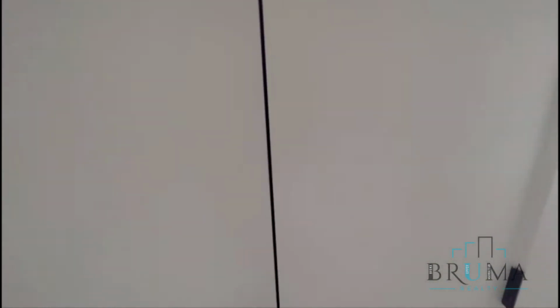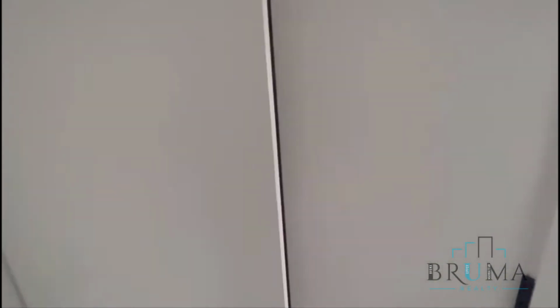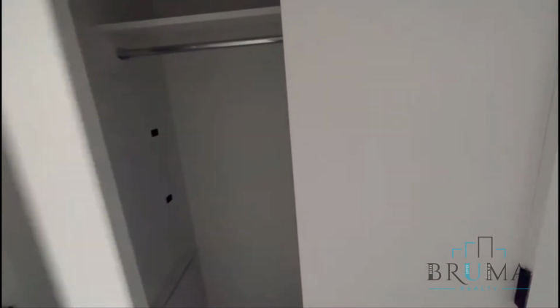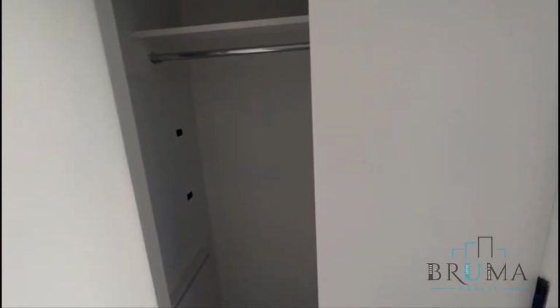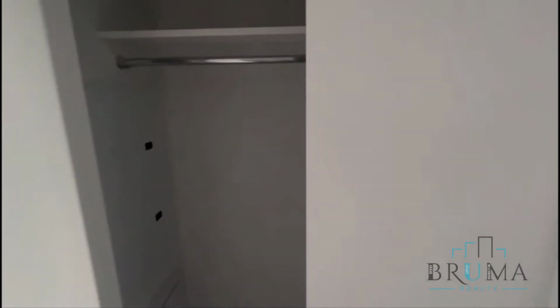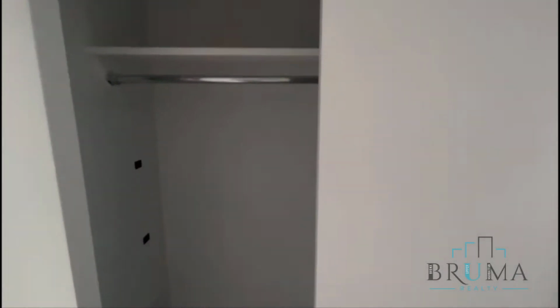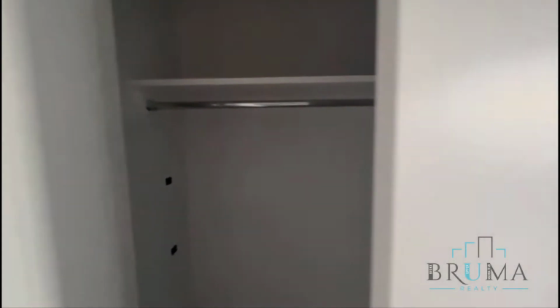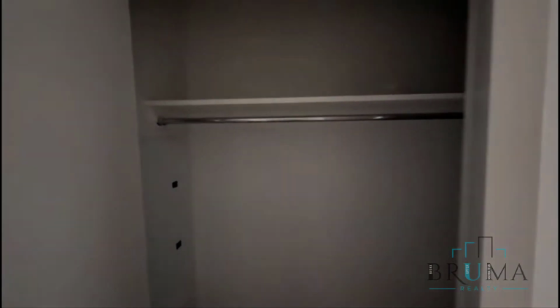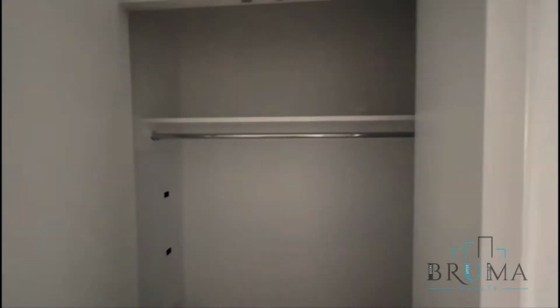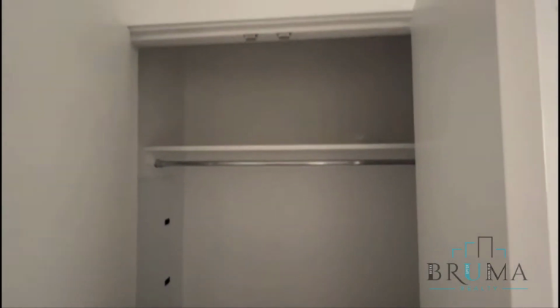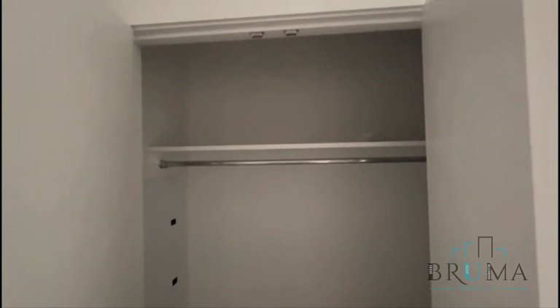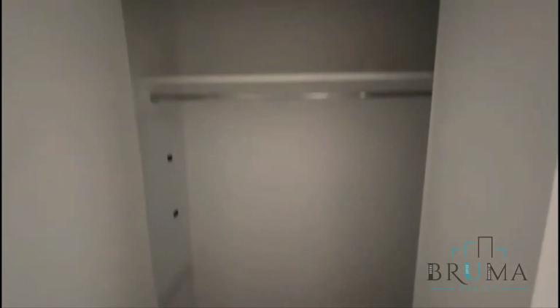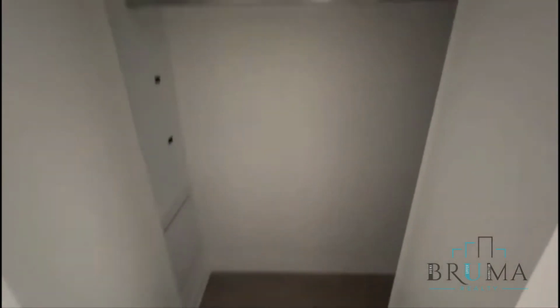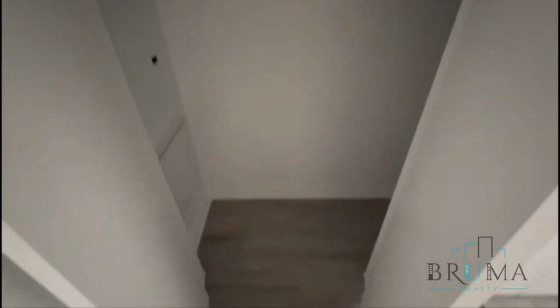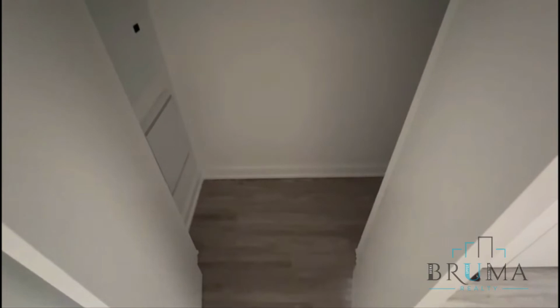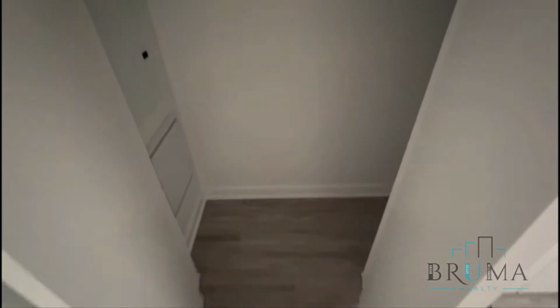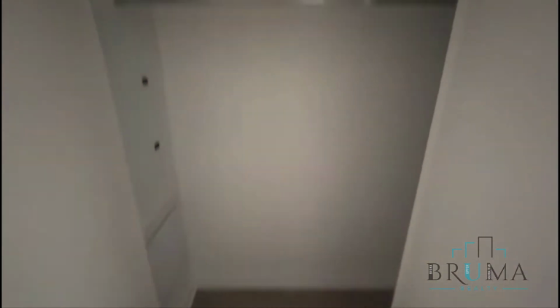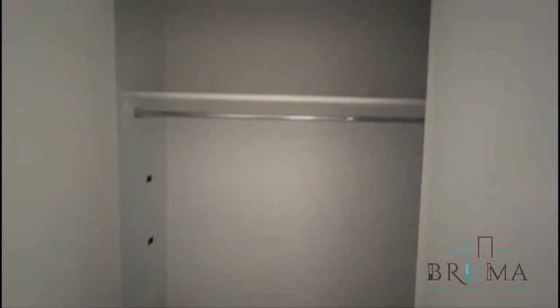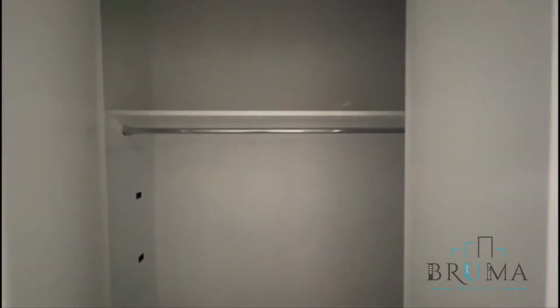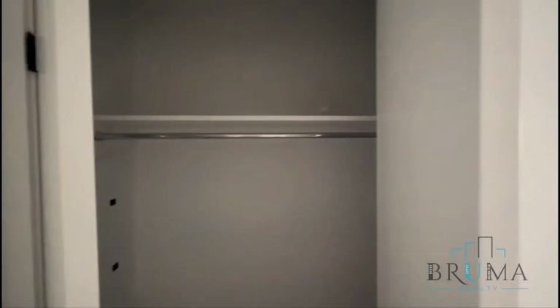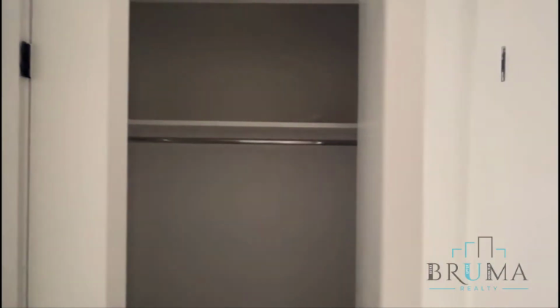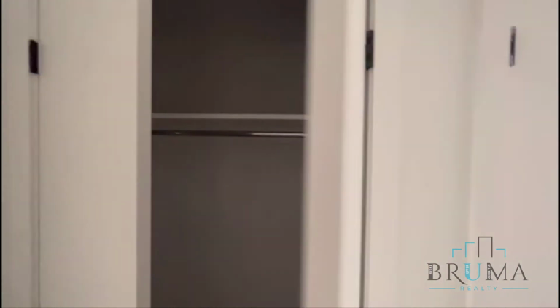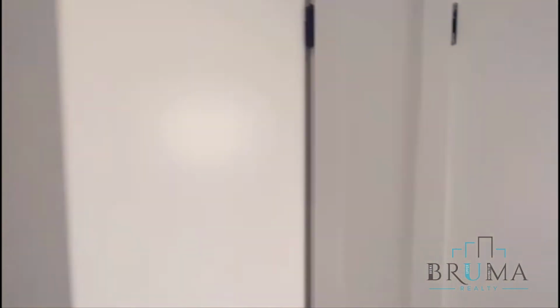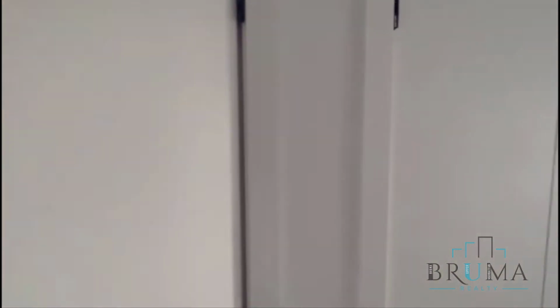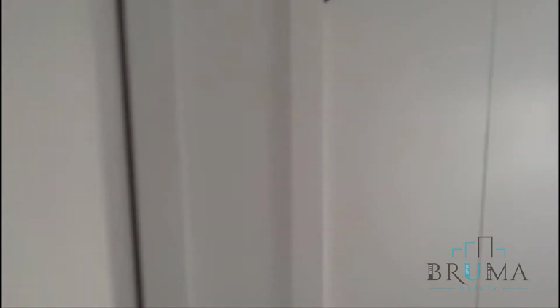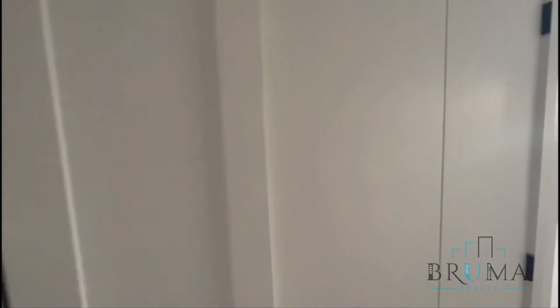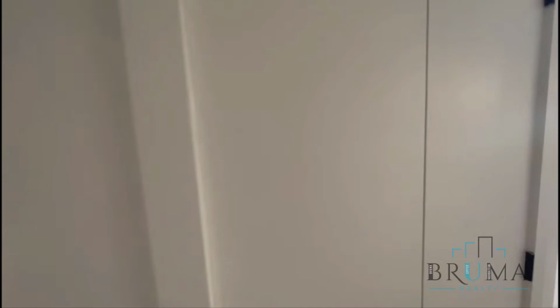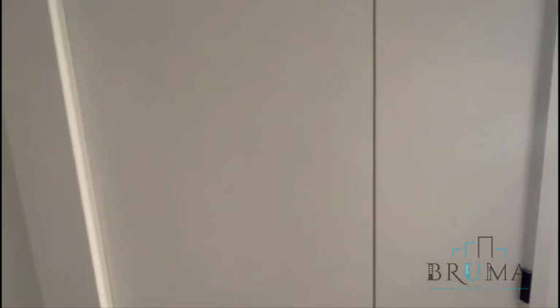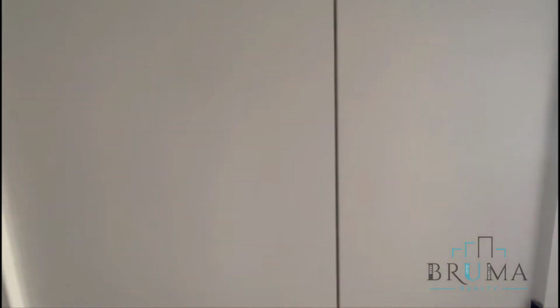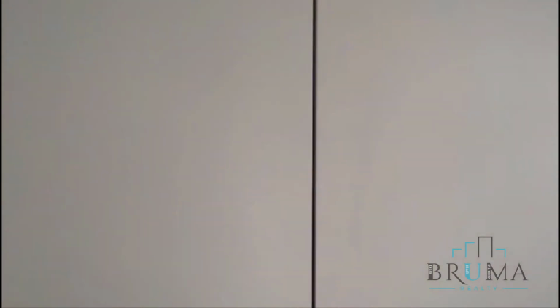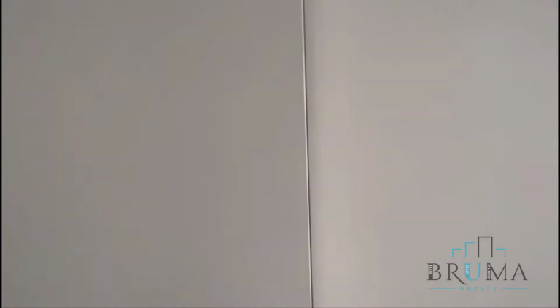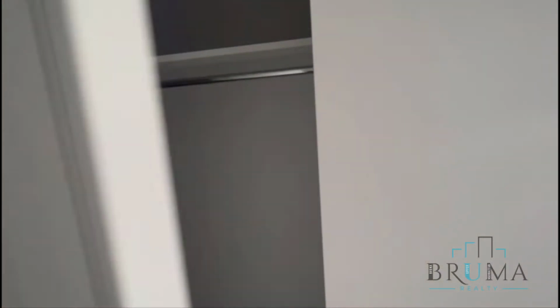Also I have two closets upon entry as well. Here's closet number two.